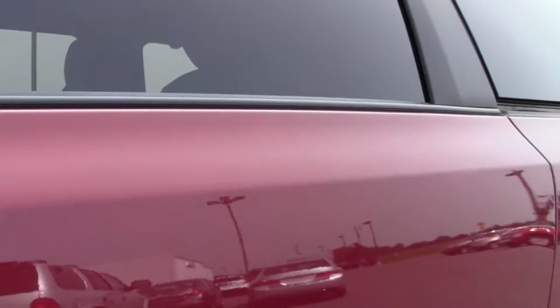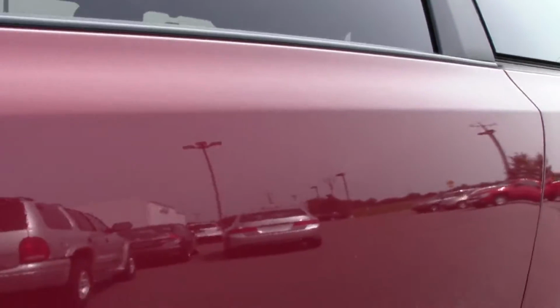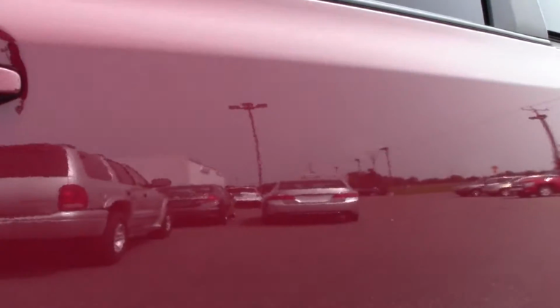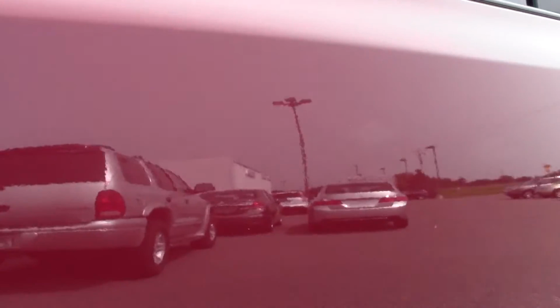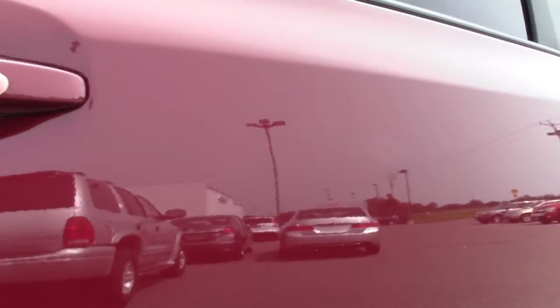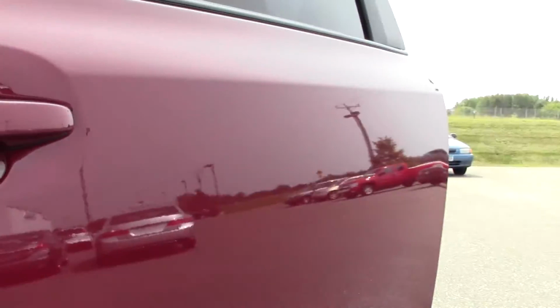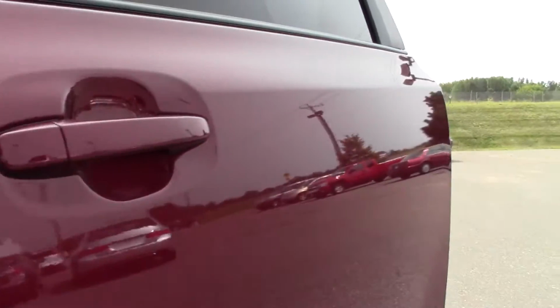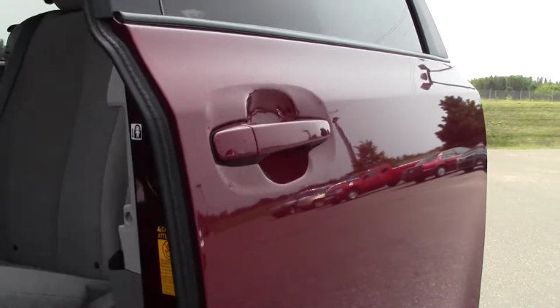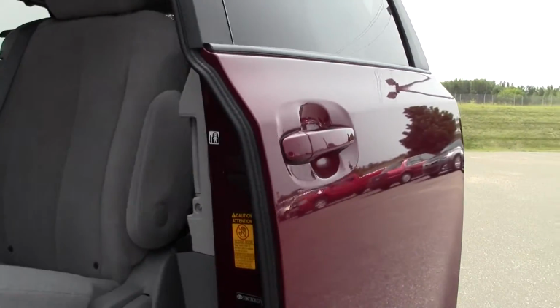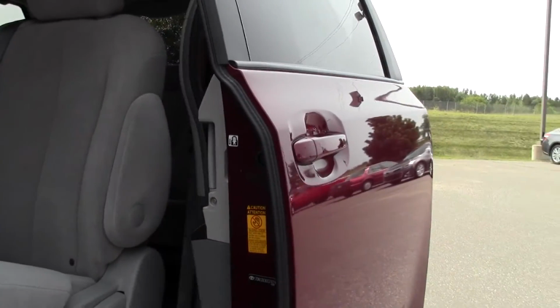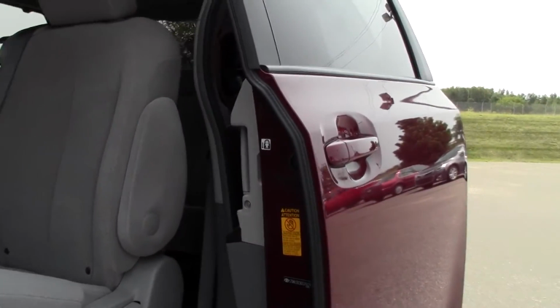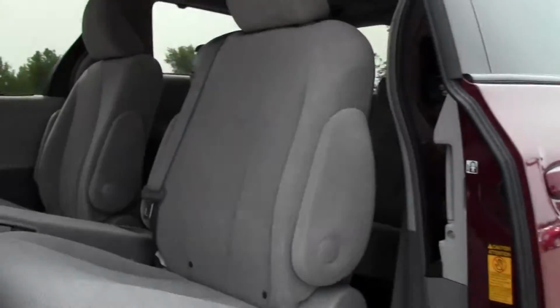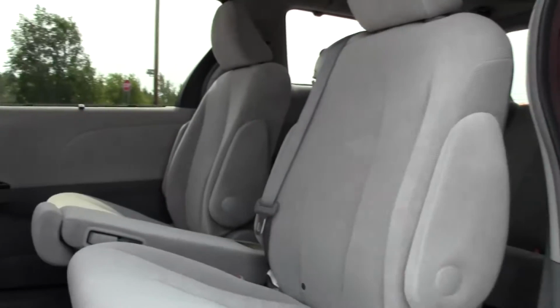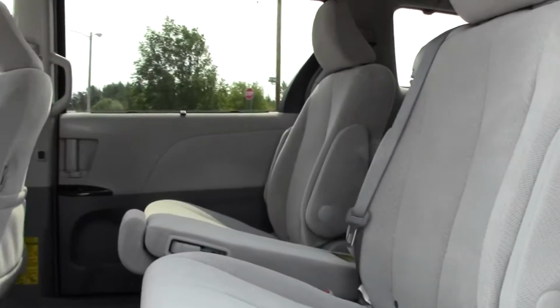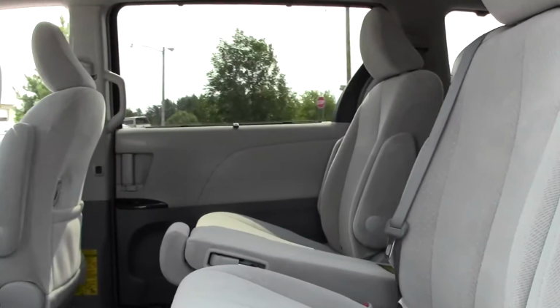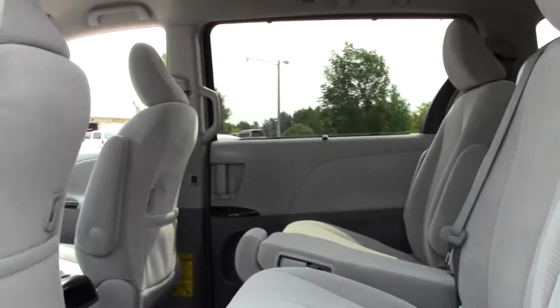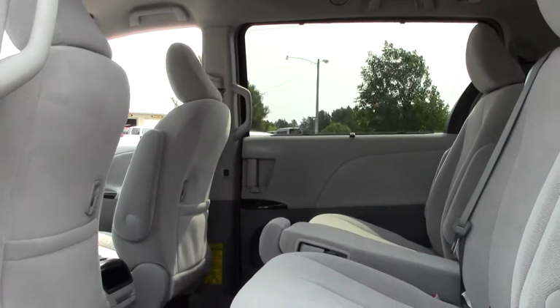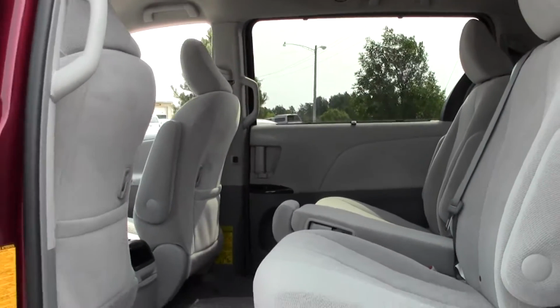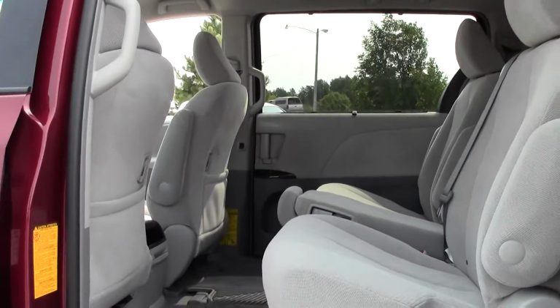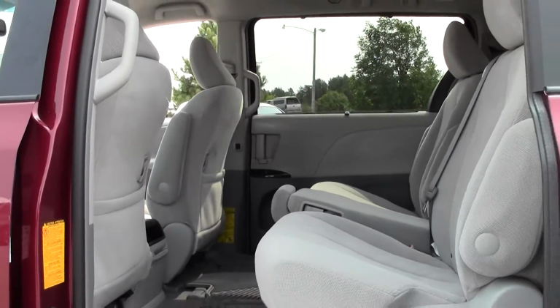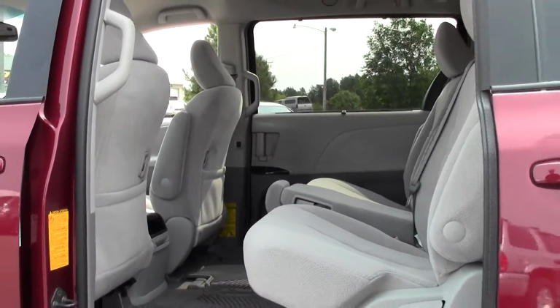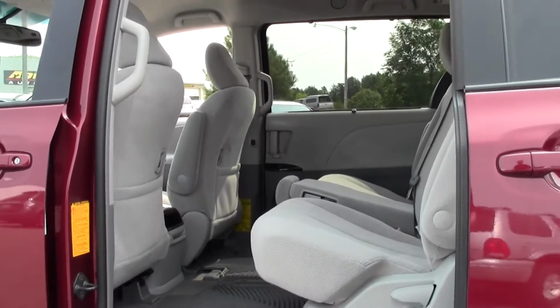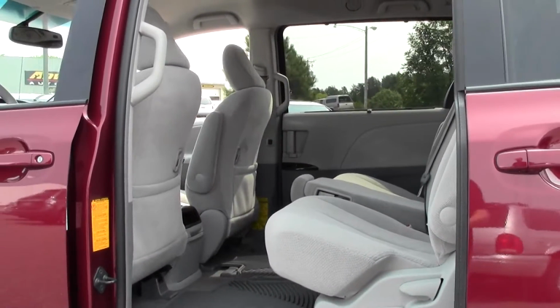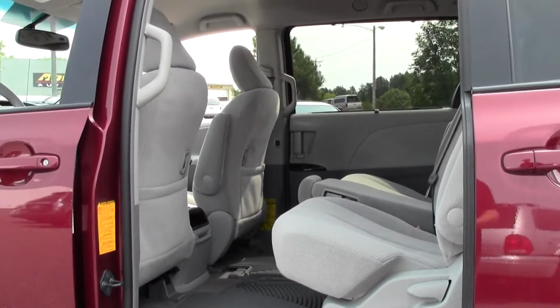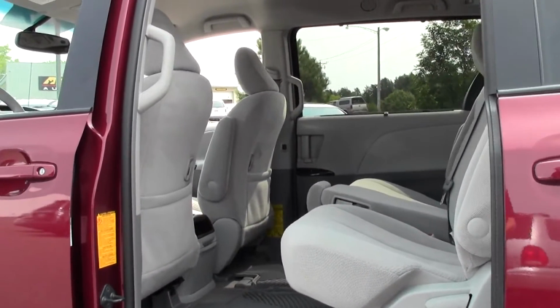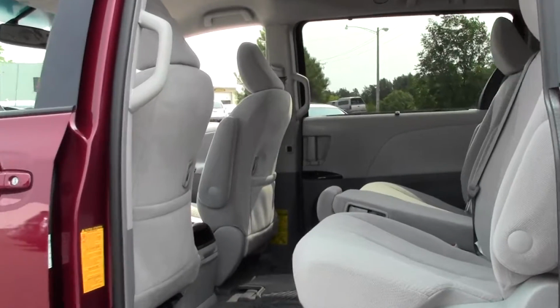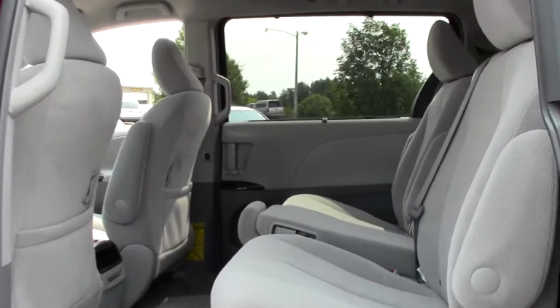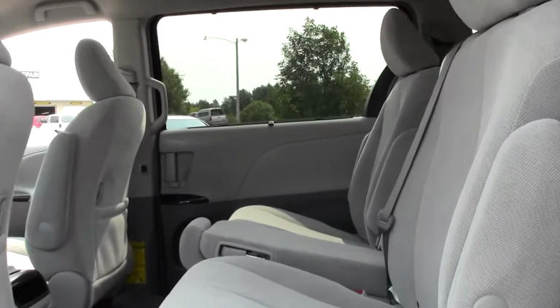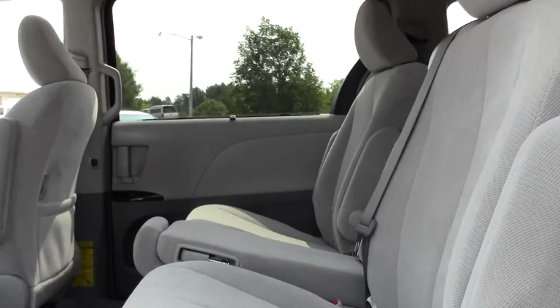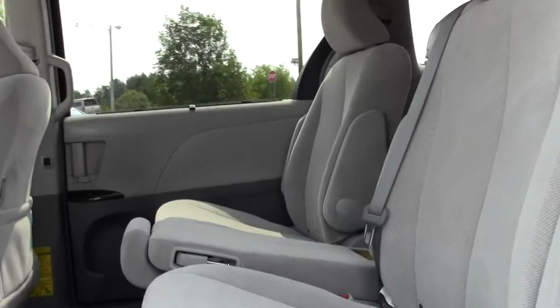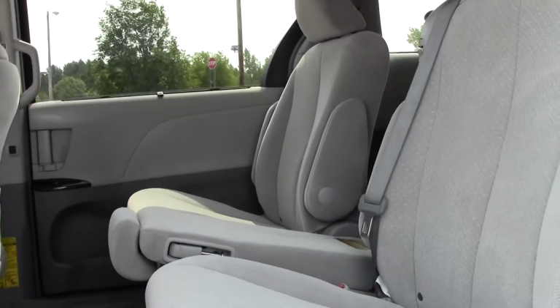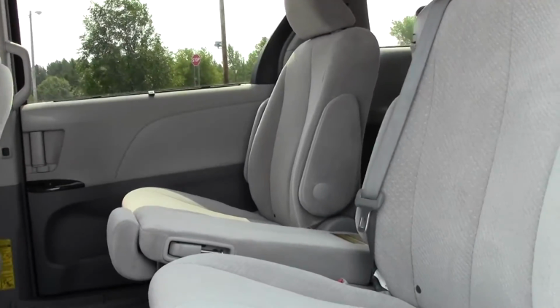Open this up — it does open automatically. Tons of space, lots of legroom and headroom, not going to be cramped in back. Everything folds down, just a modular design.